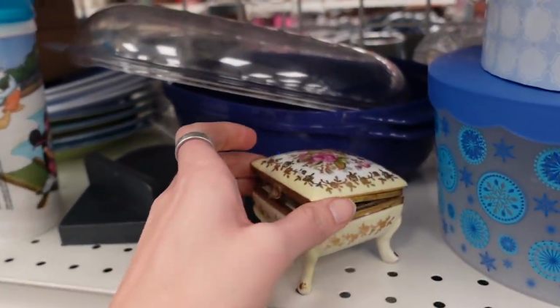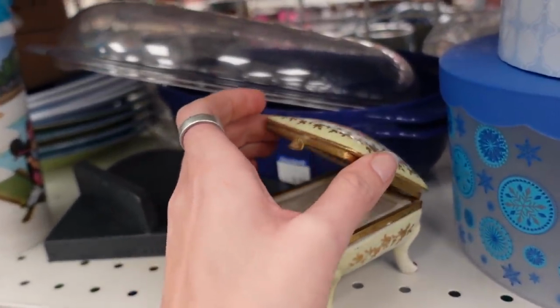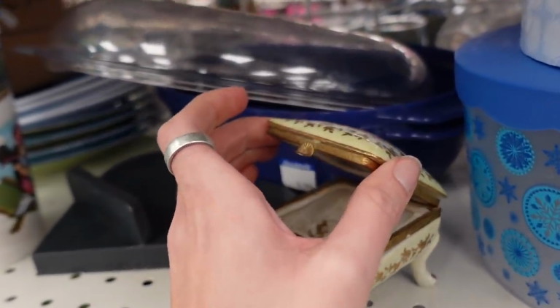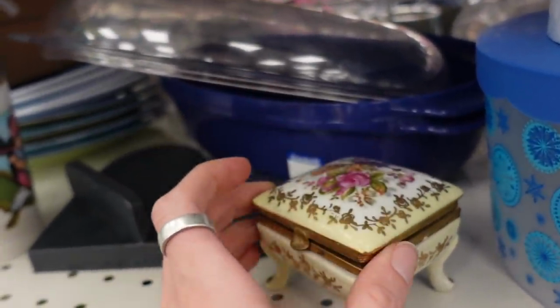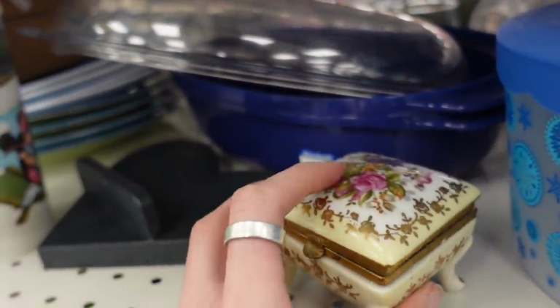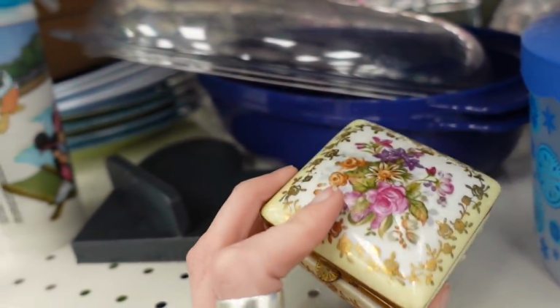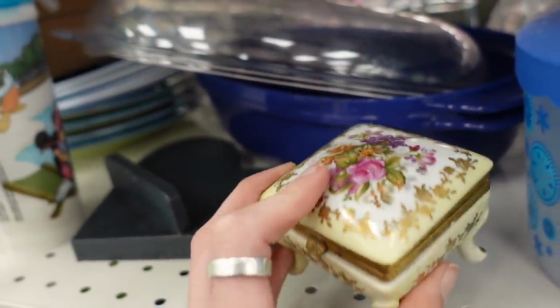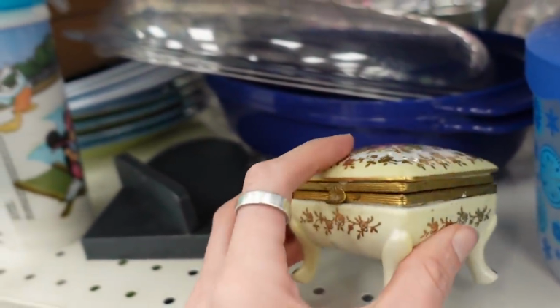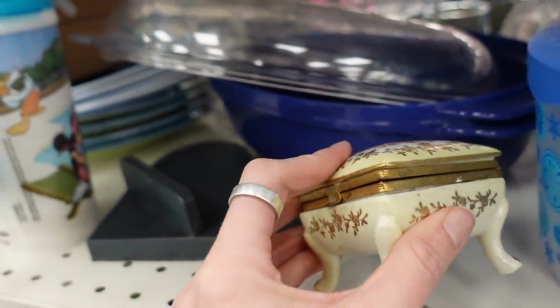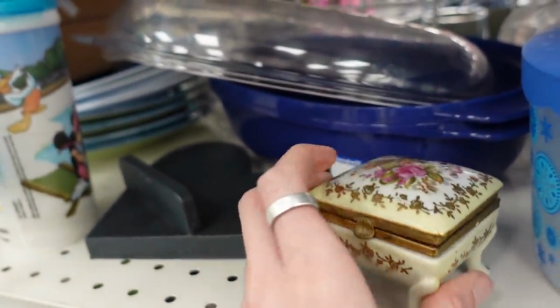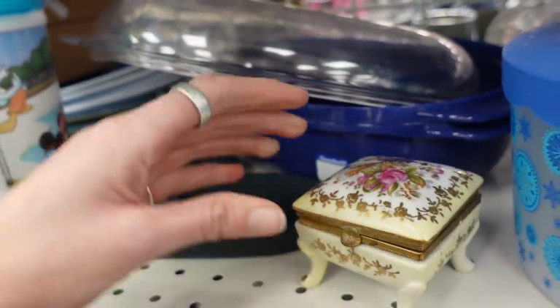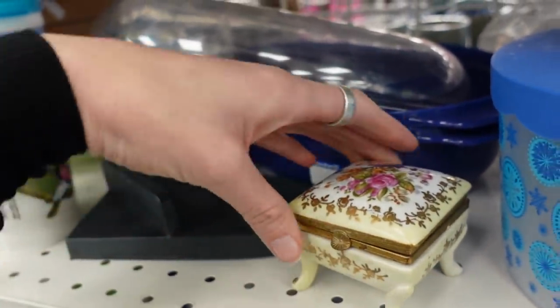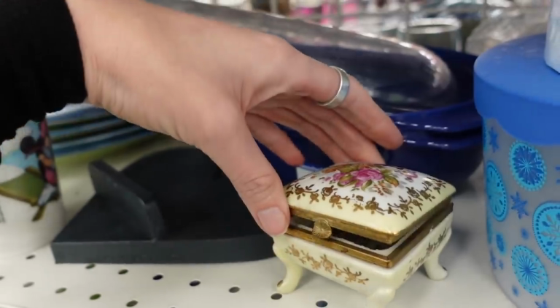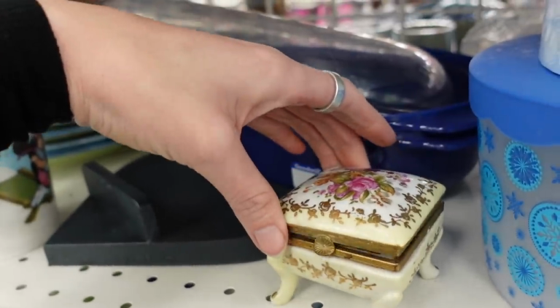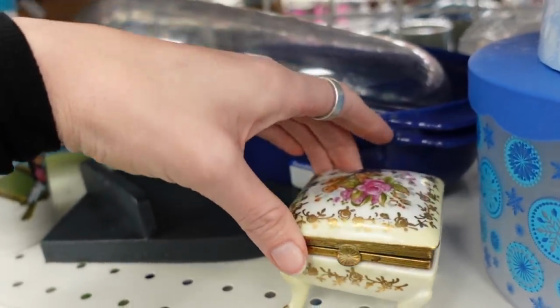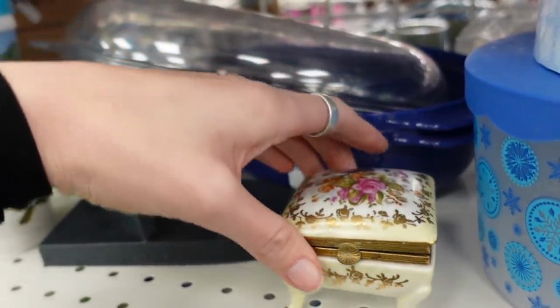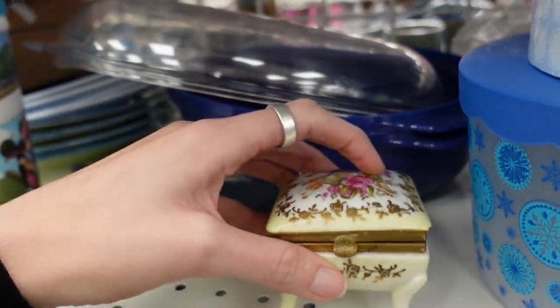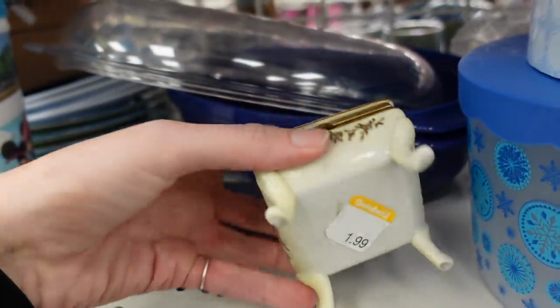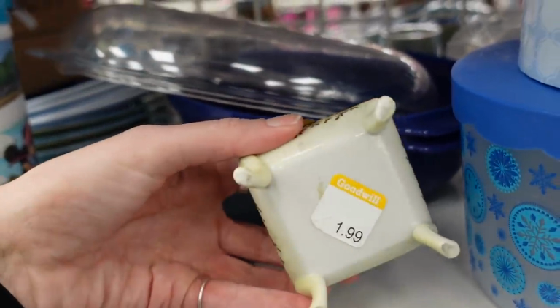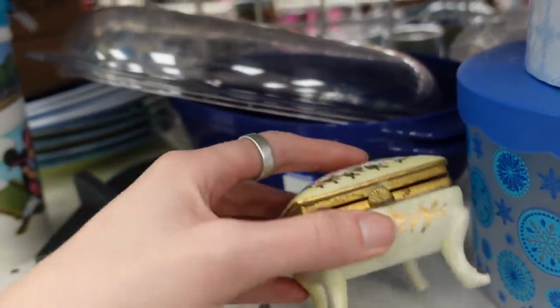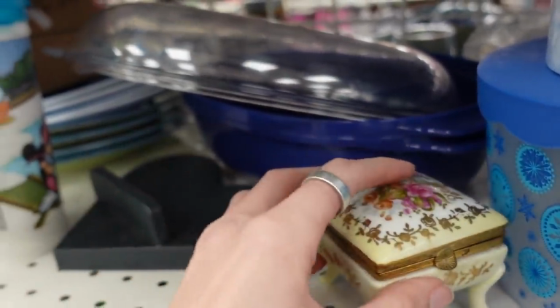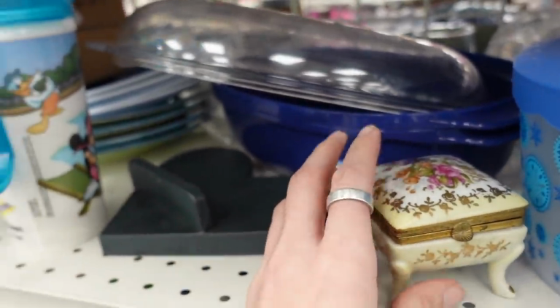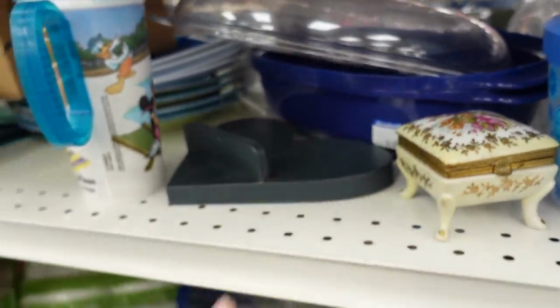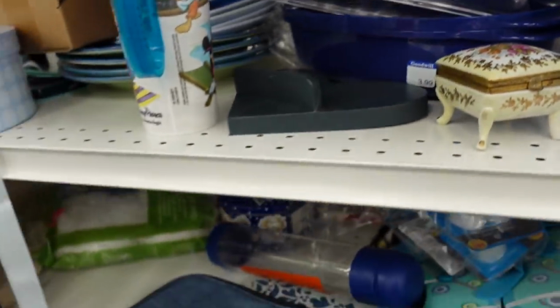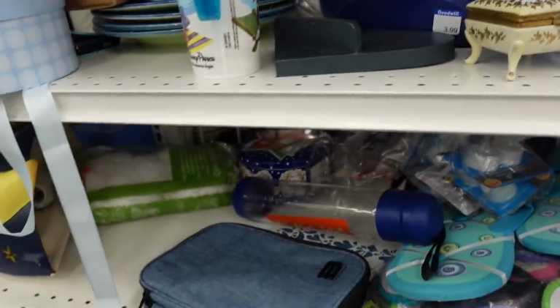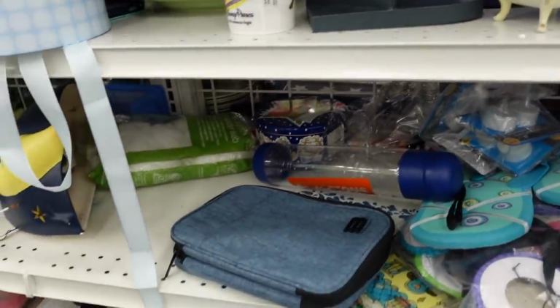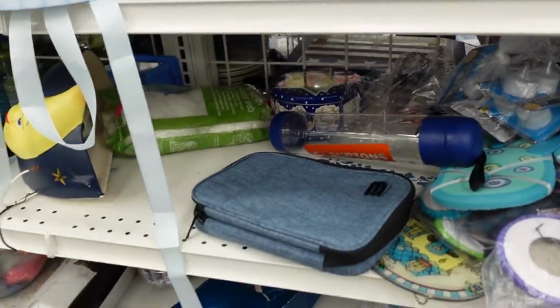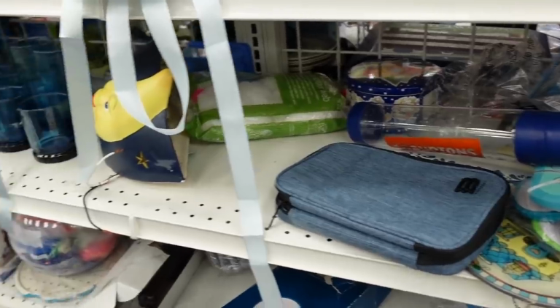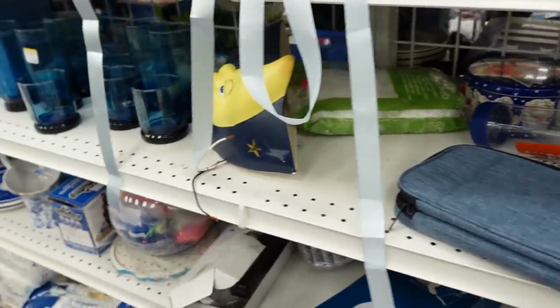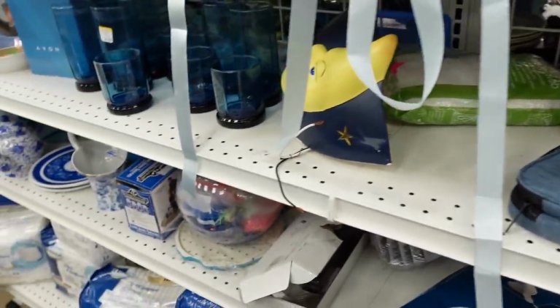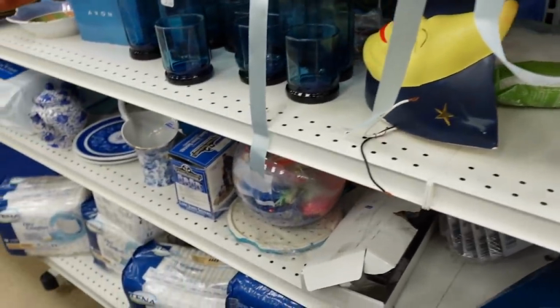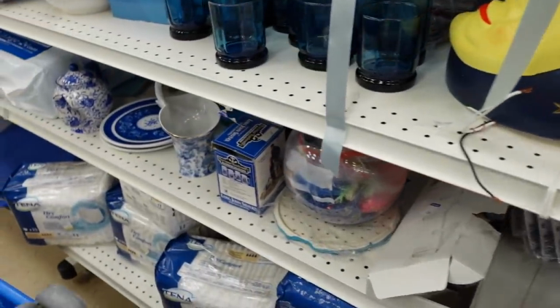Here was another little trinket box, but unfortunately the little mechanism was flimsy, so I did pass on that — it was probably made in China anyway.